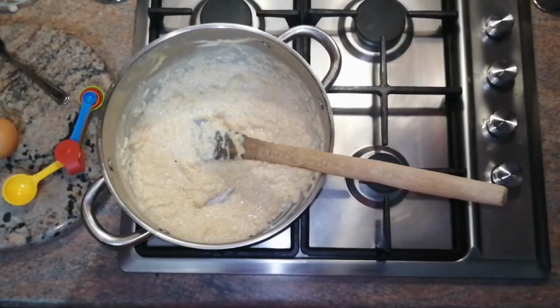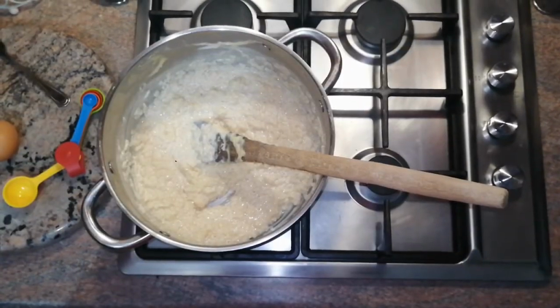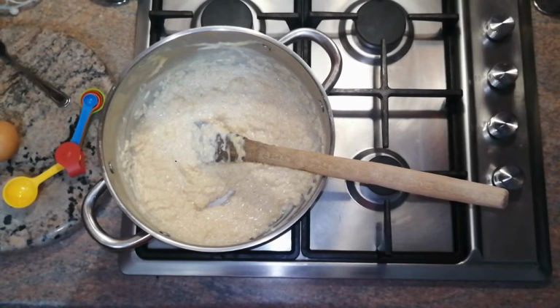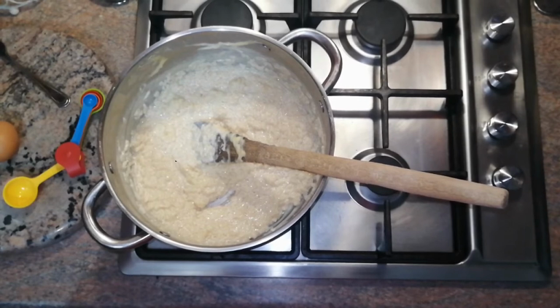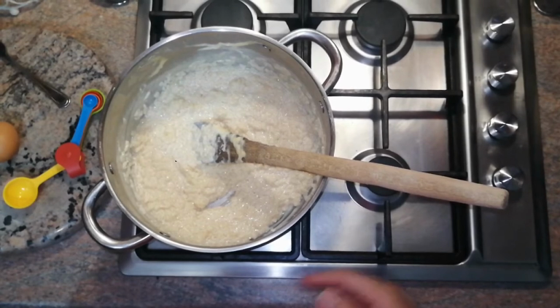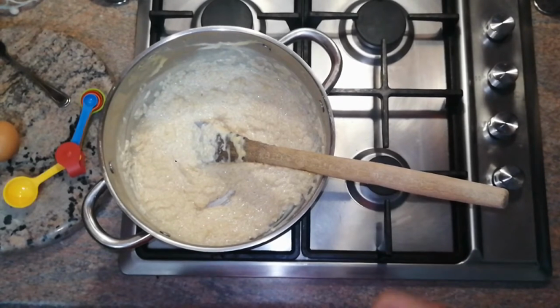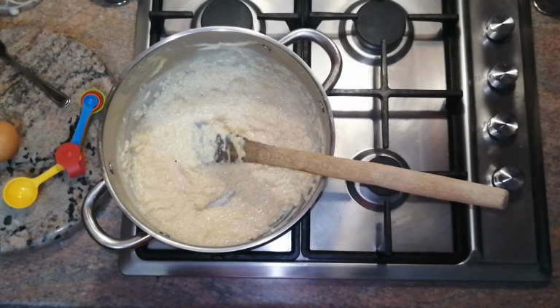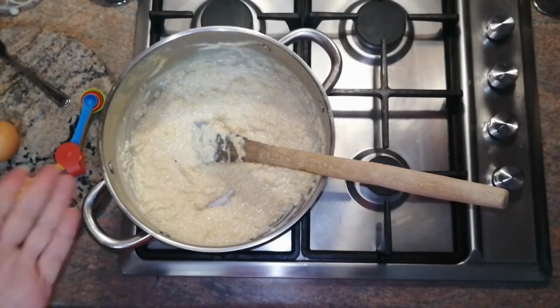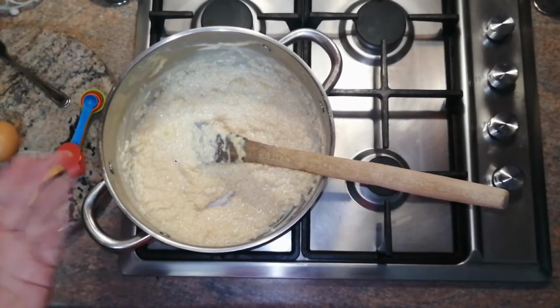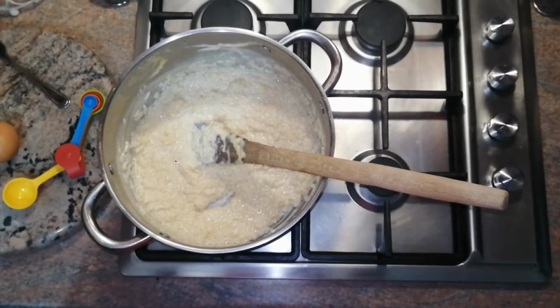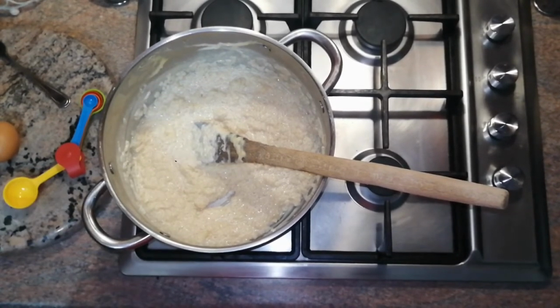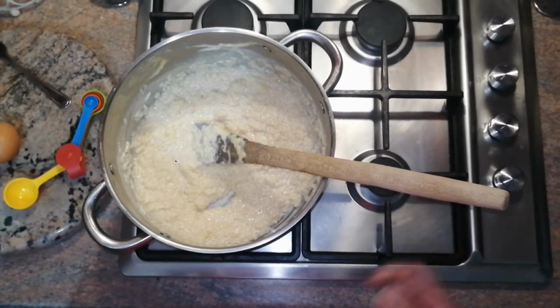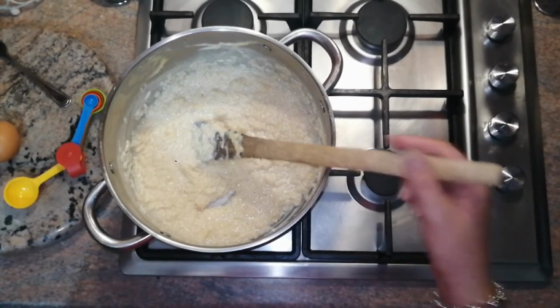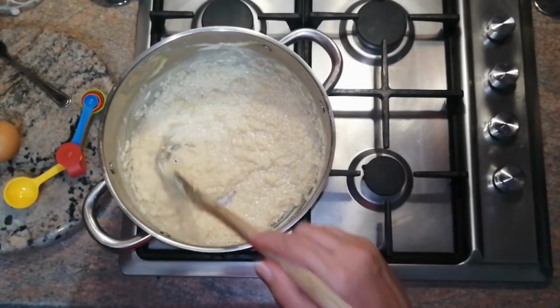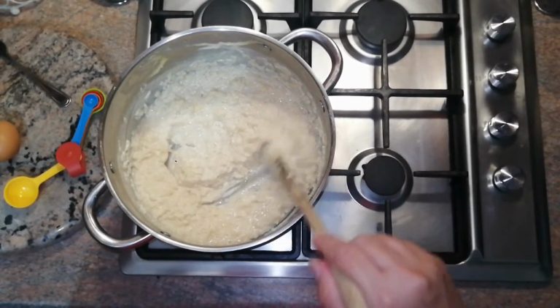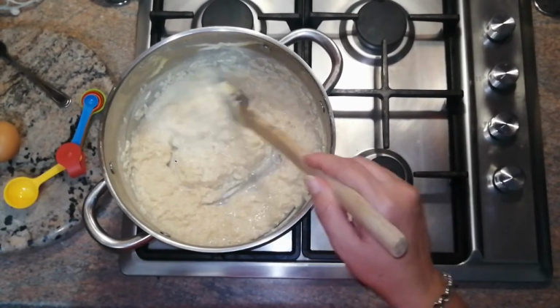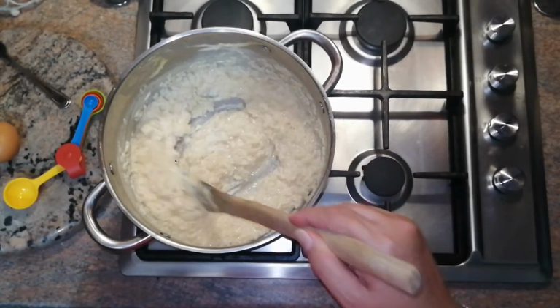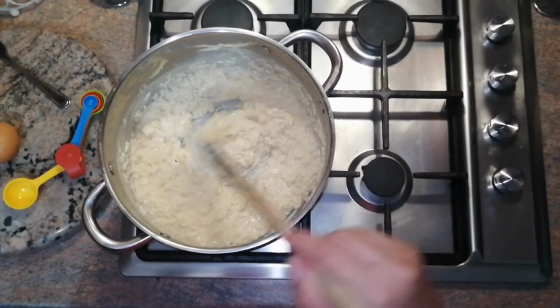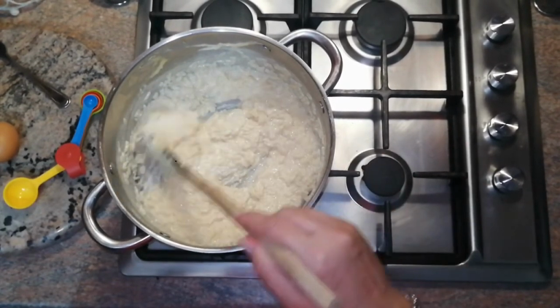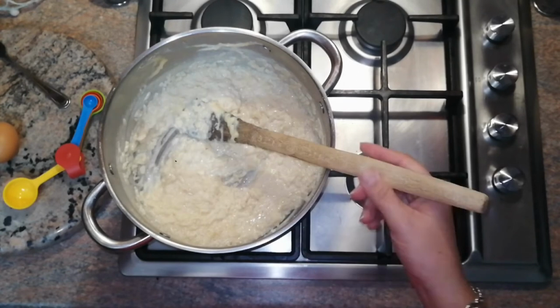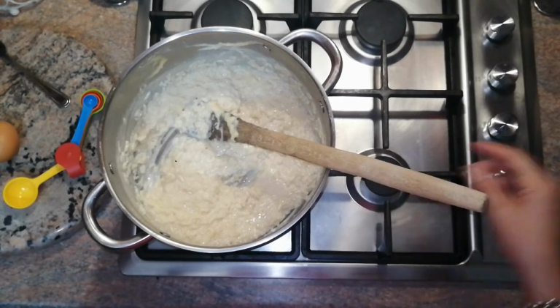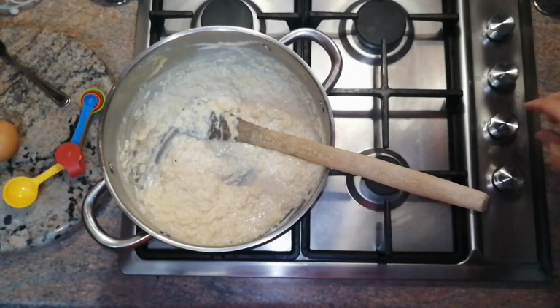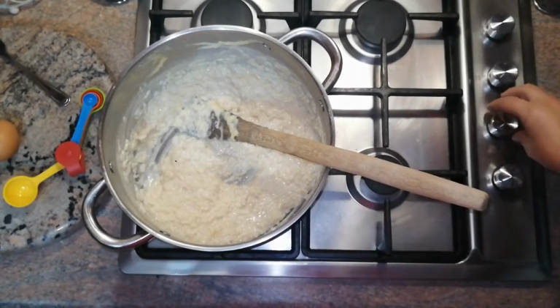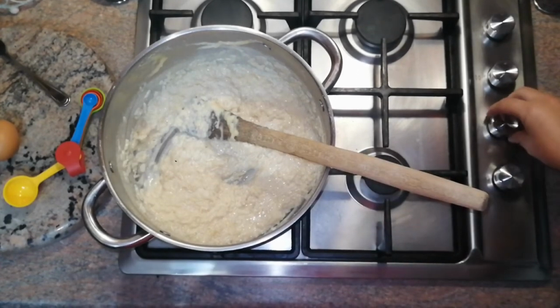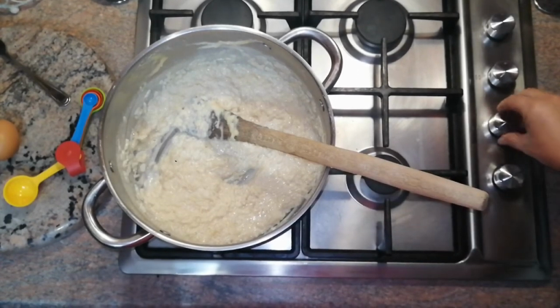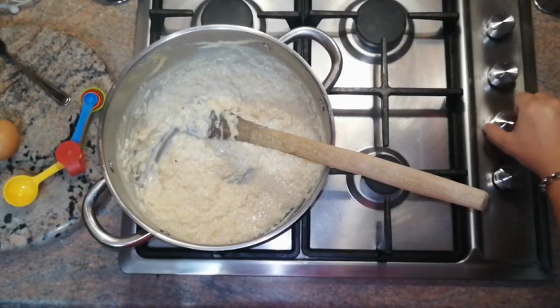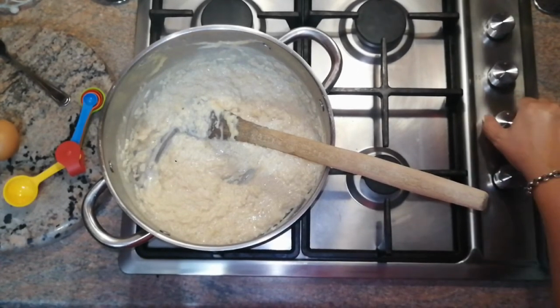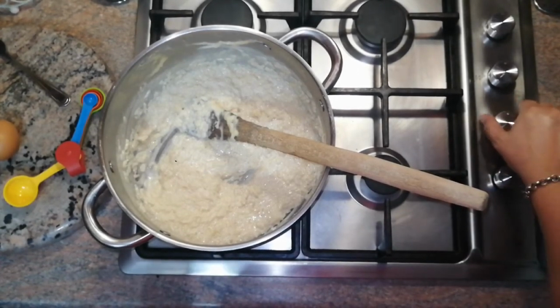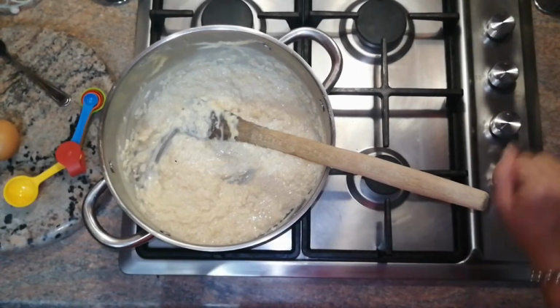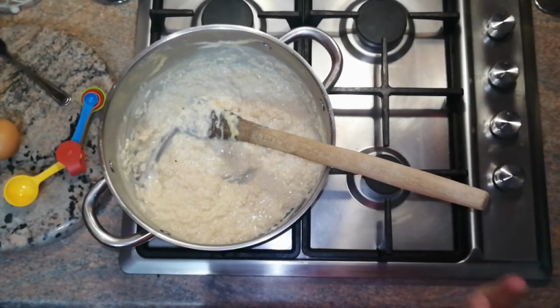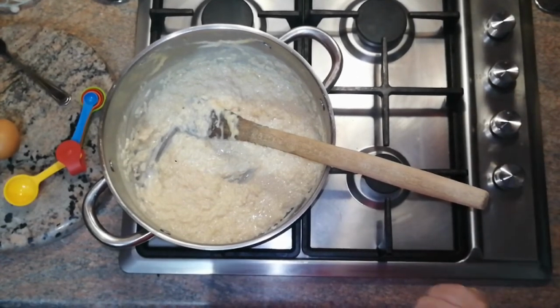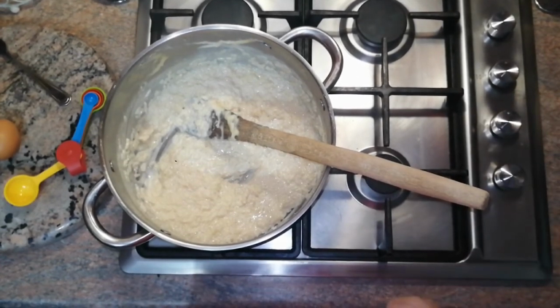It's now 30 minutes later. As you can see the rice is nice and swollen. Now I can turn off the stove — it's ready.